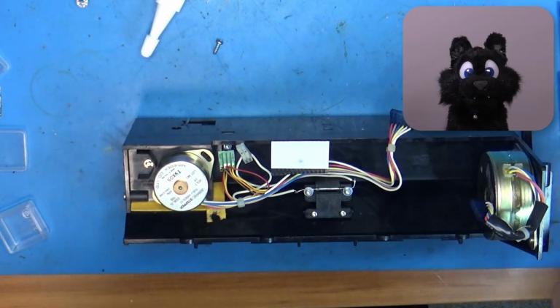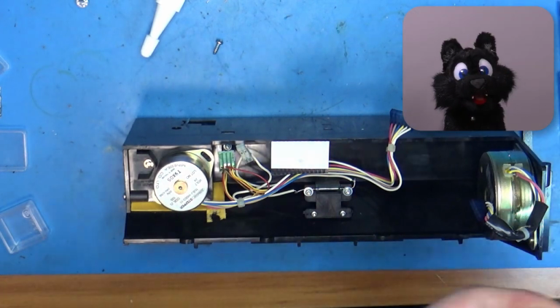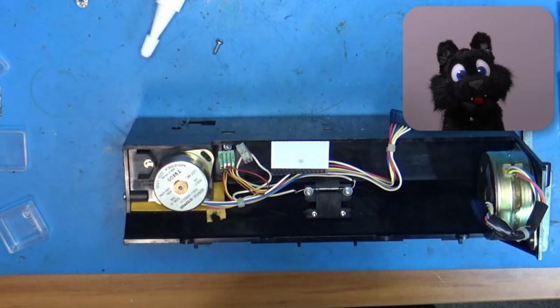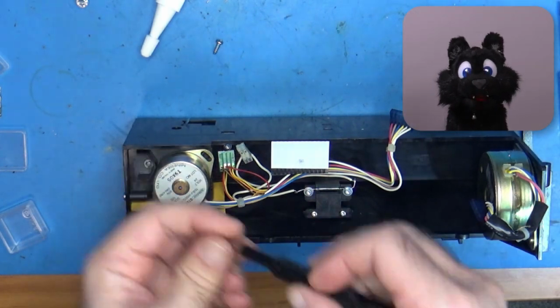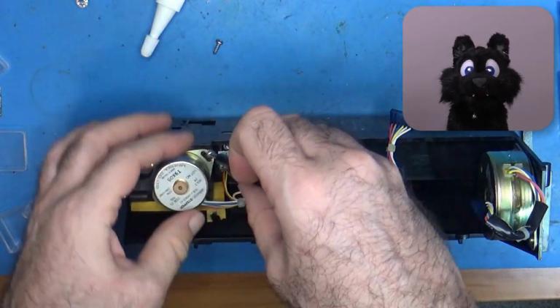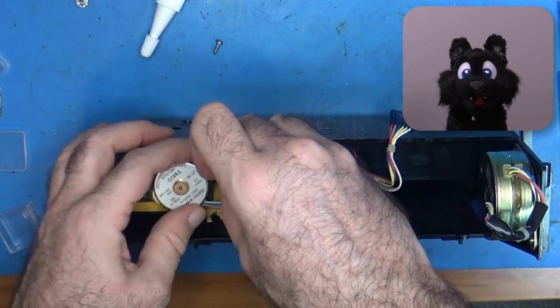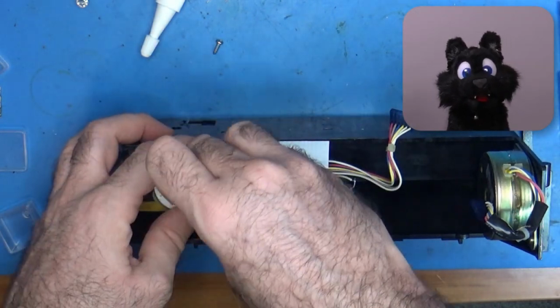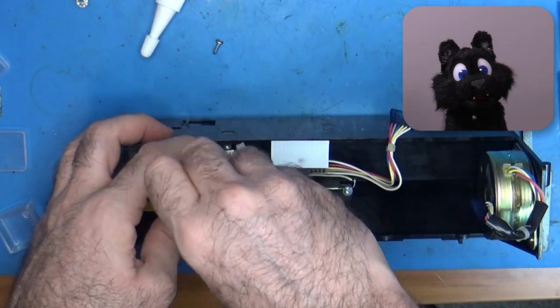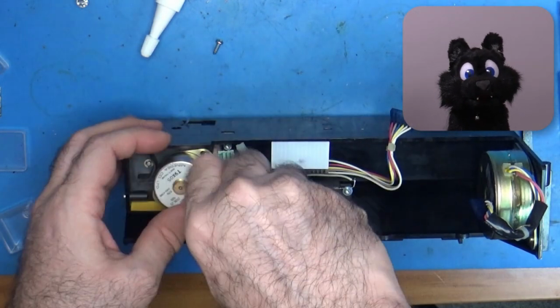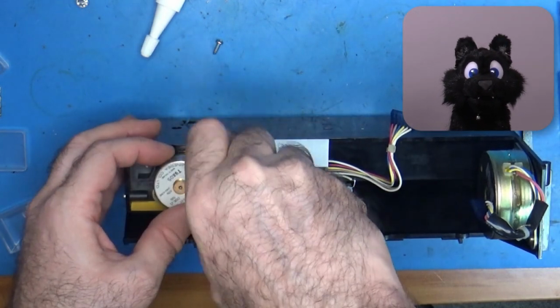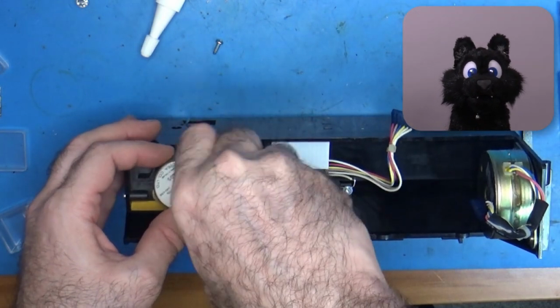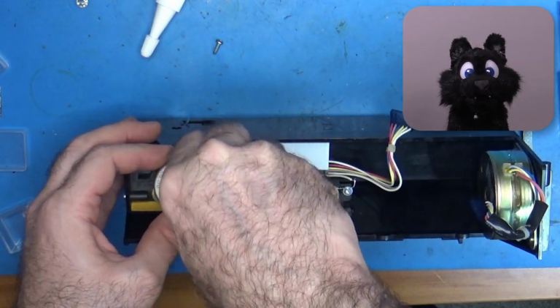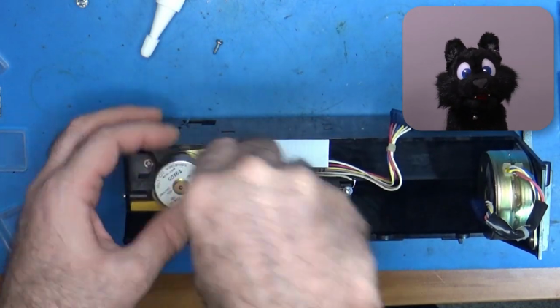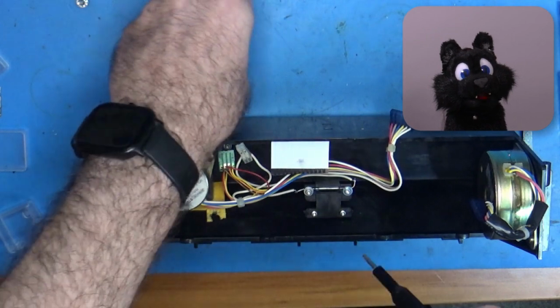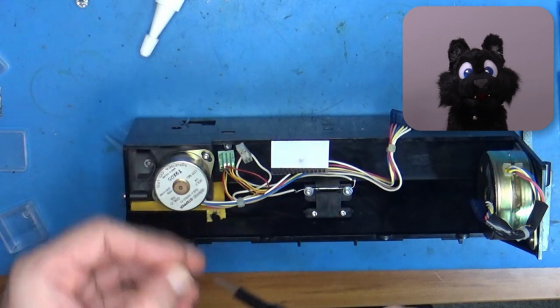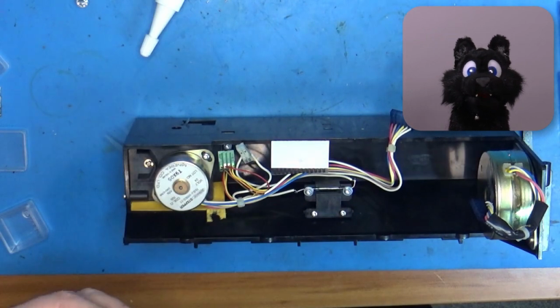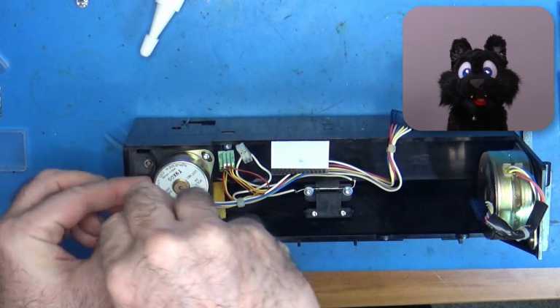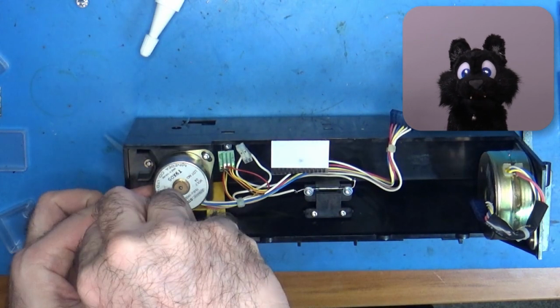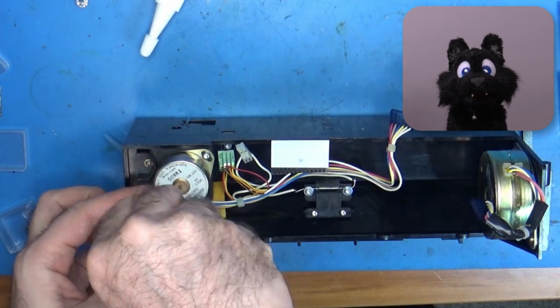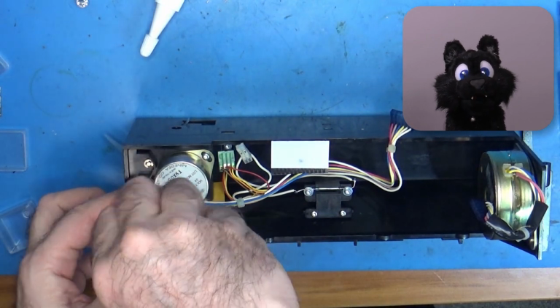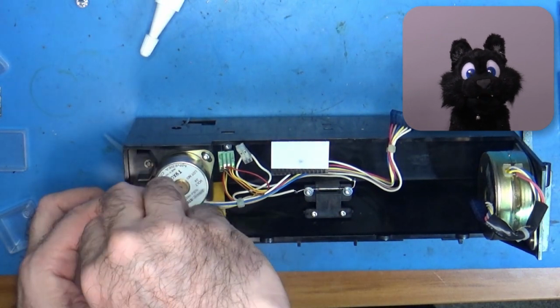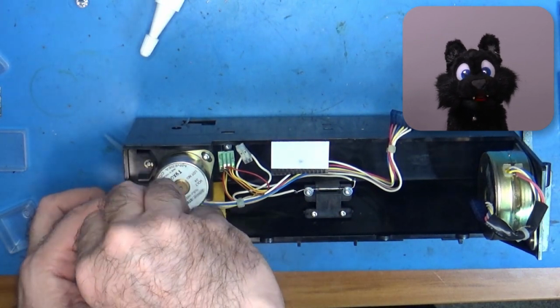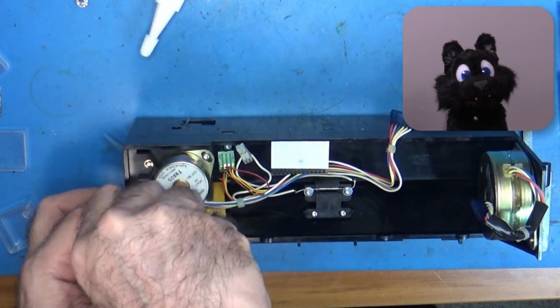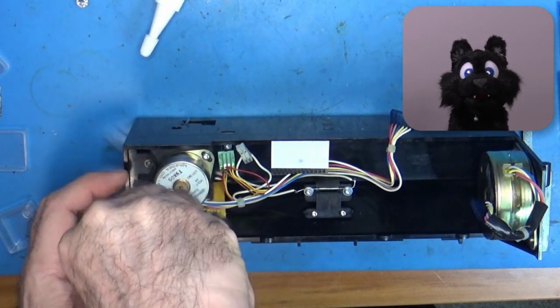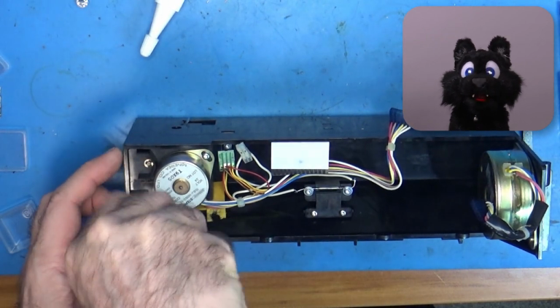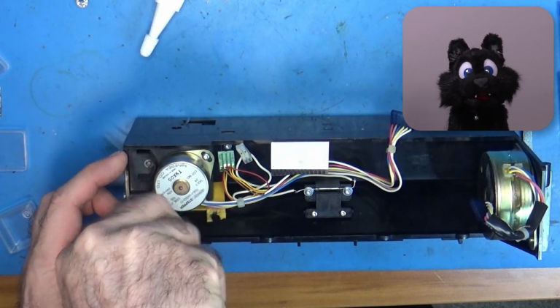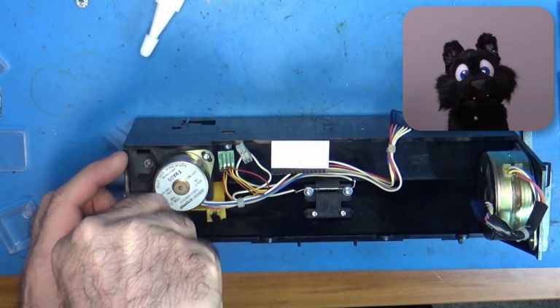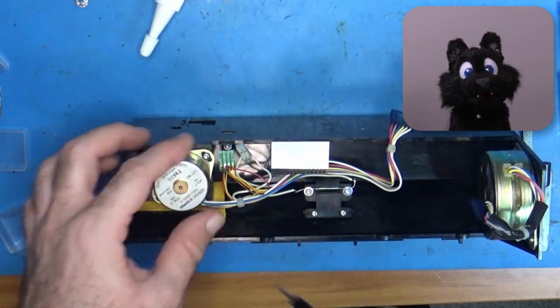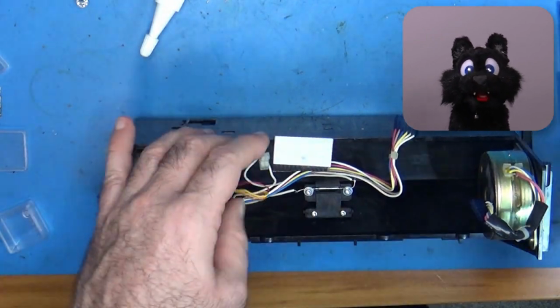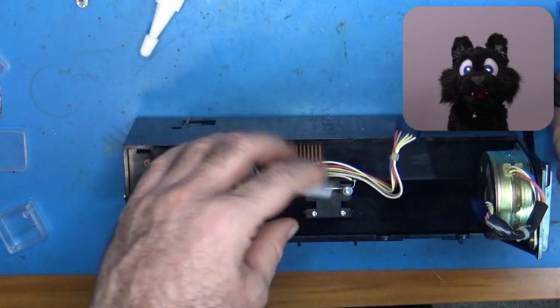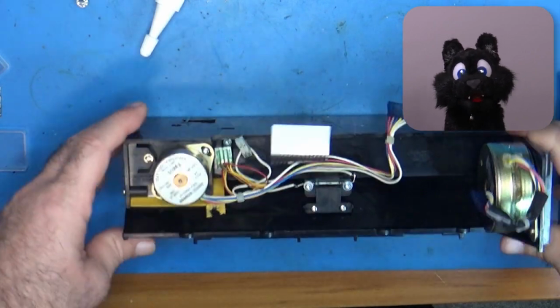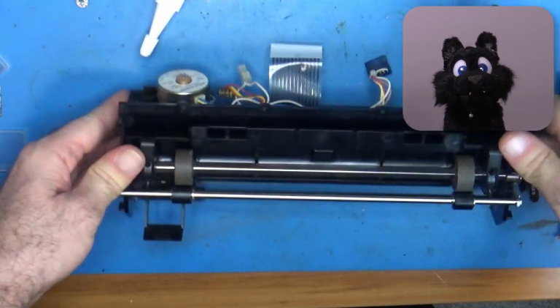Here we have a stepper motor for the printhead movement. Note that the gearing for it is pressed in, so I couldn't take it apart without risking major damage.